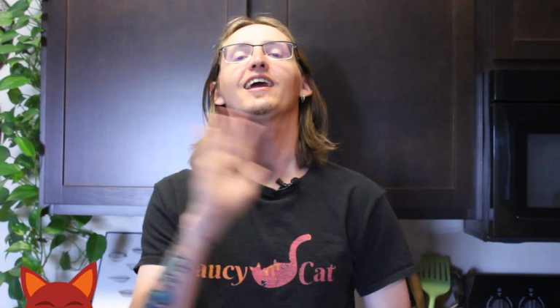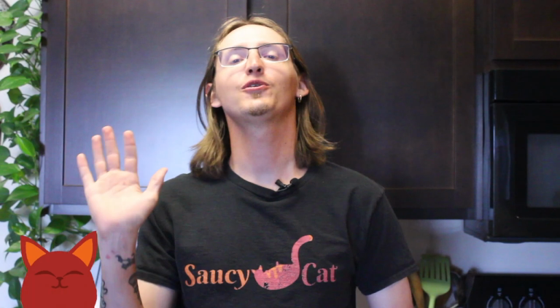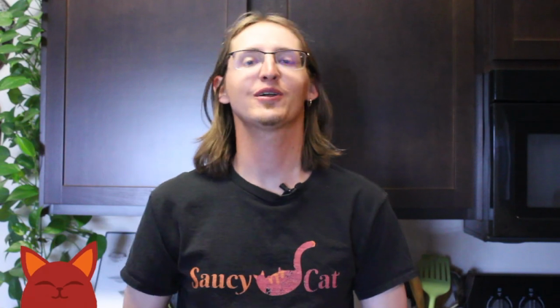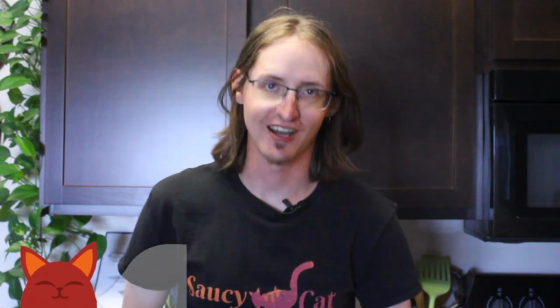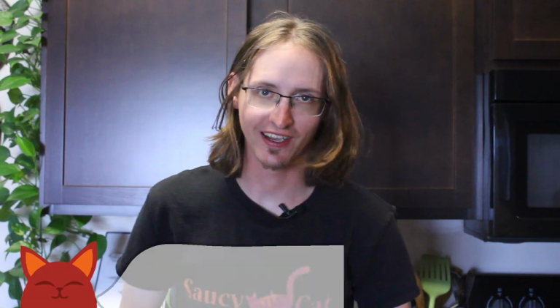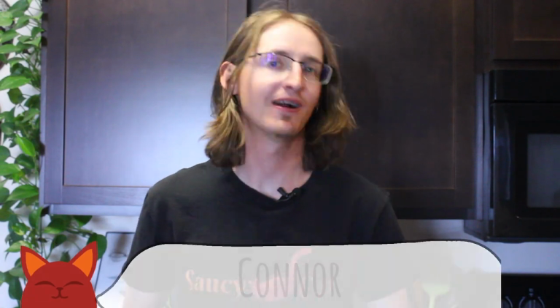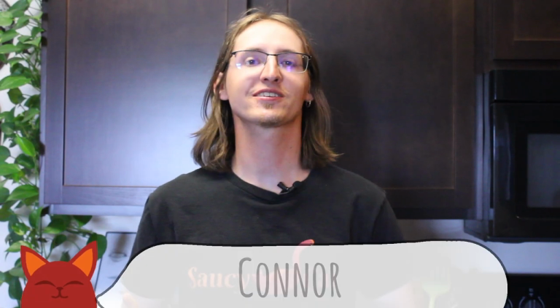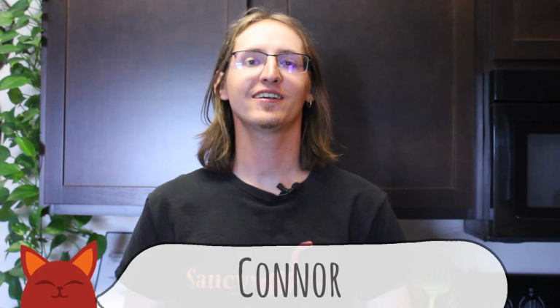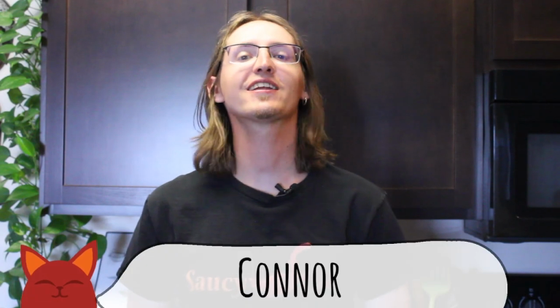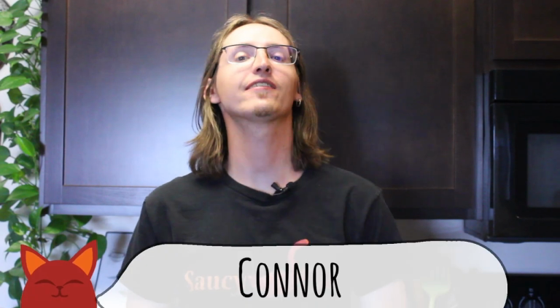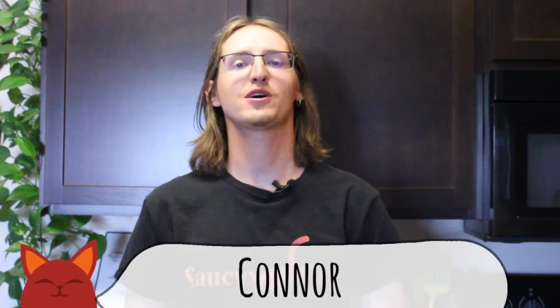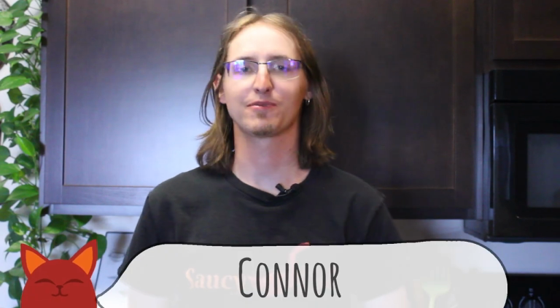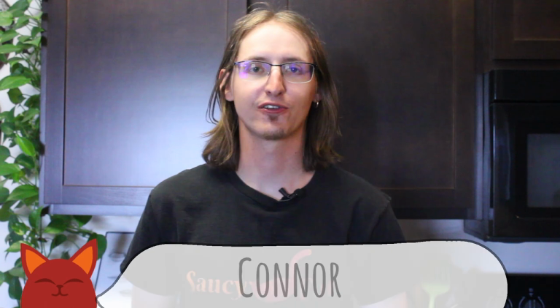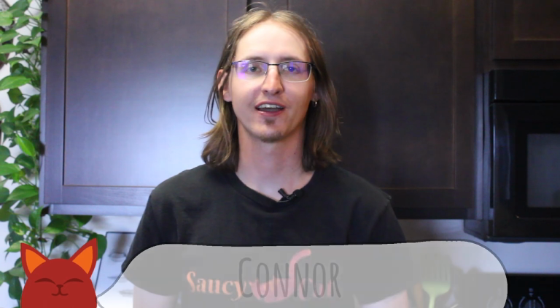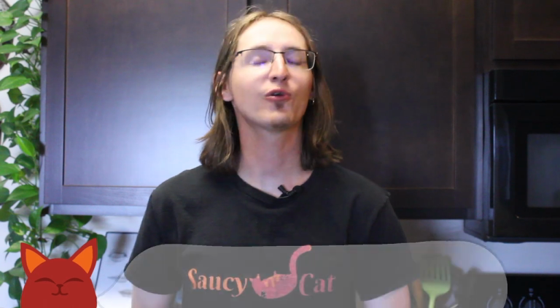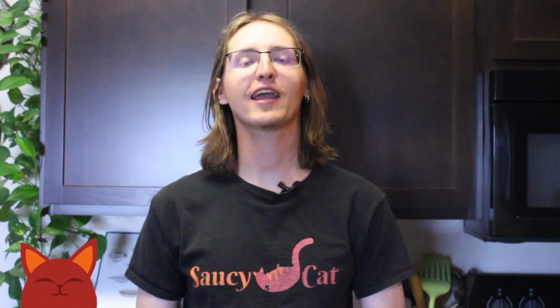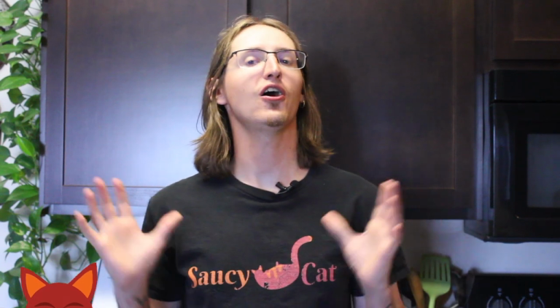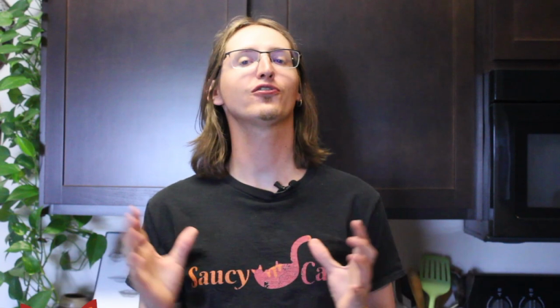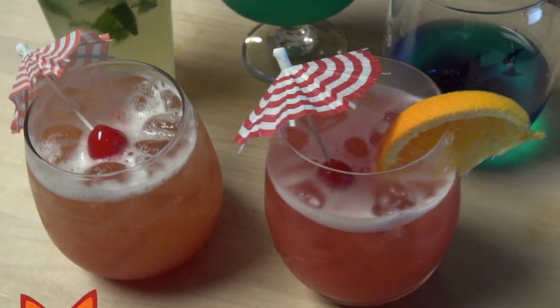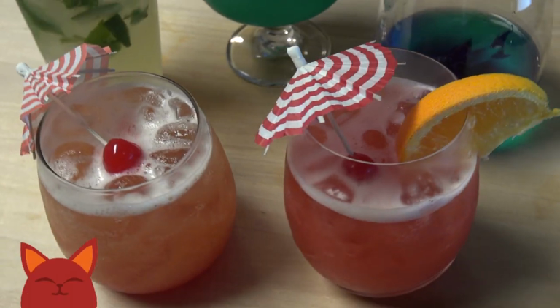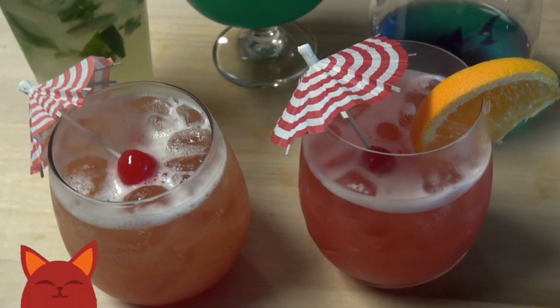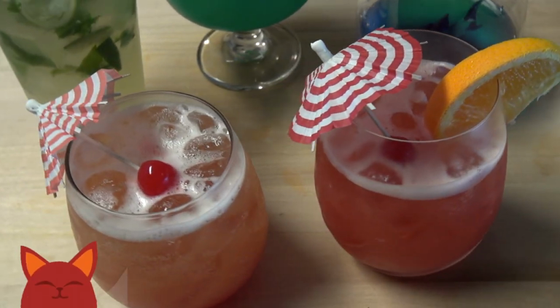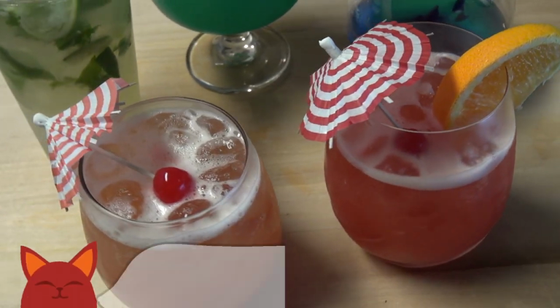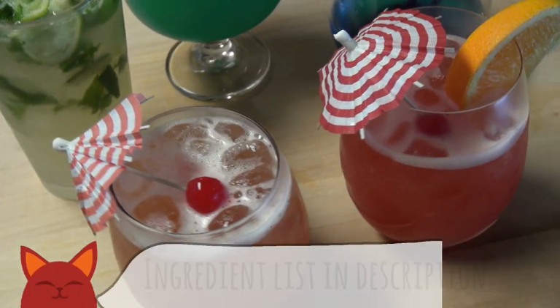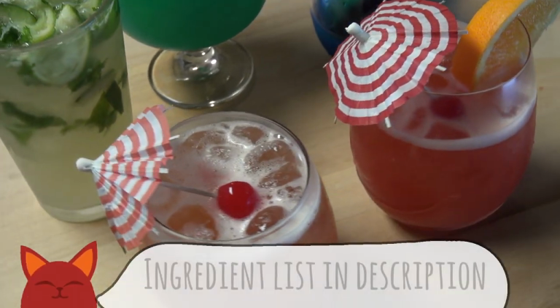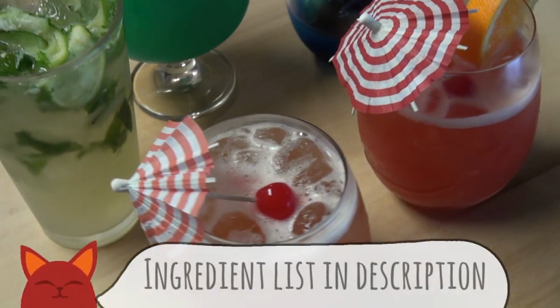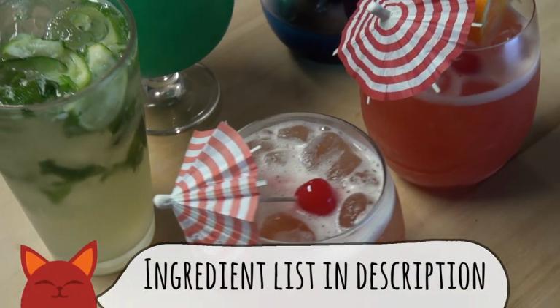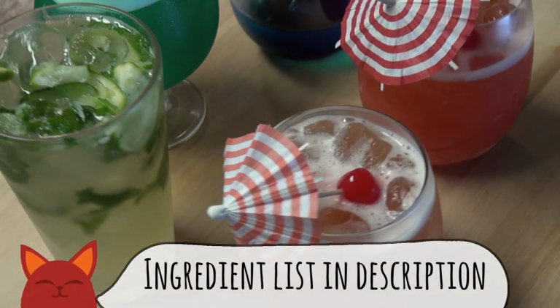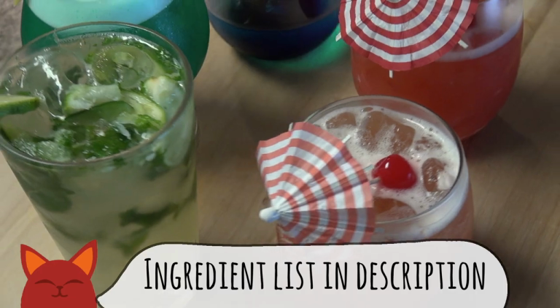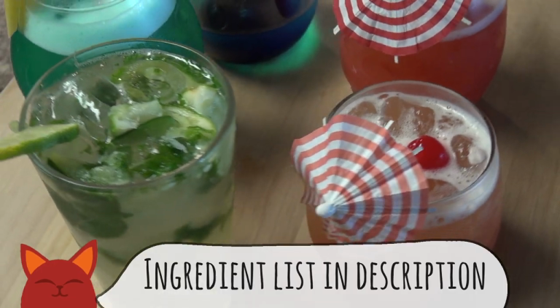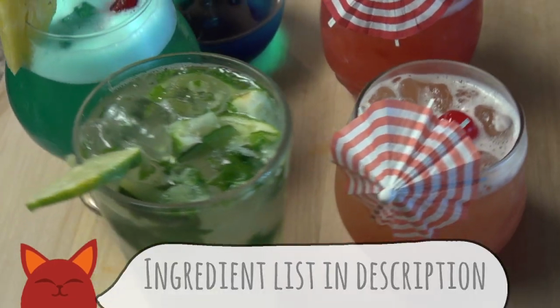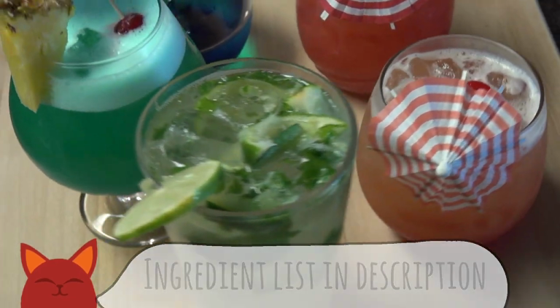Hello and welcome to Saucy Cat. My name is Connor, and today I have a special episode for you. We're going to capture all the flavors of summer and get a good buzz going with some amazing cocktails, so let's dive right in.